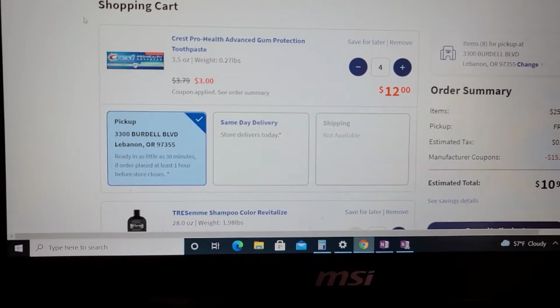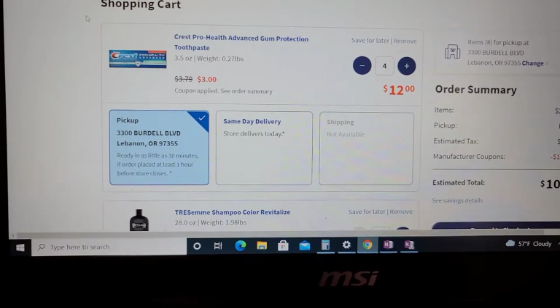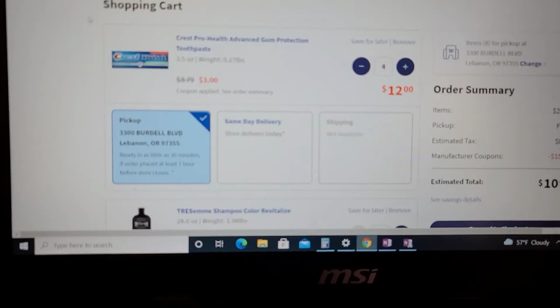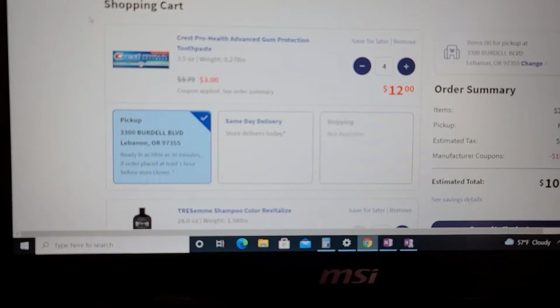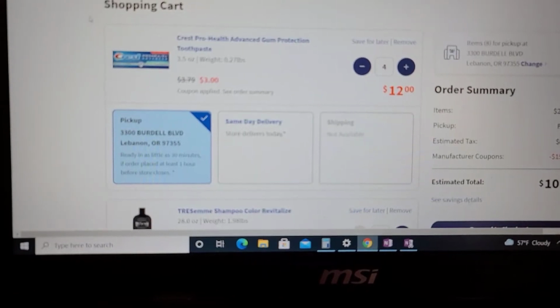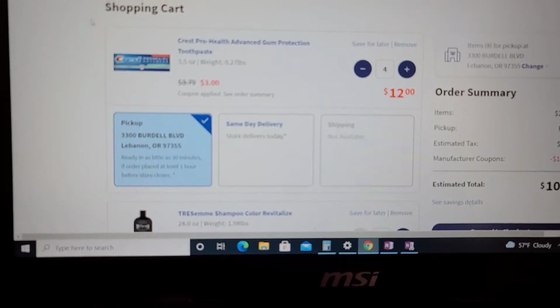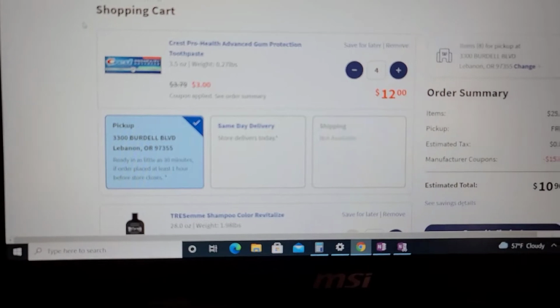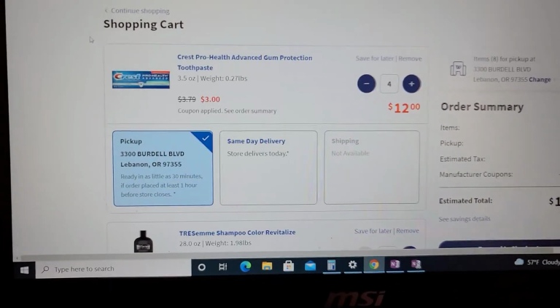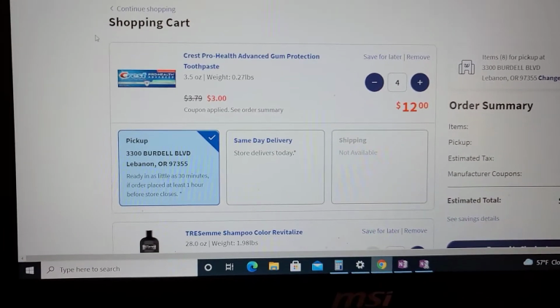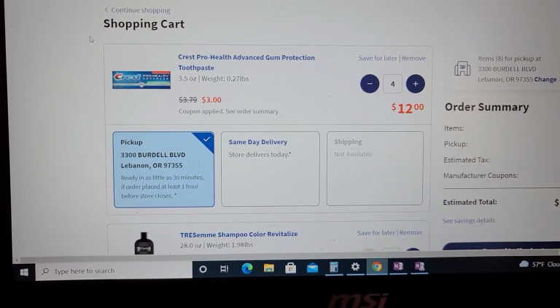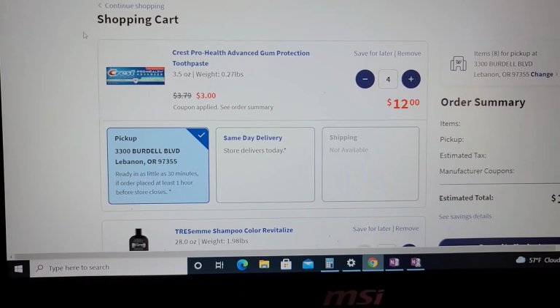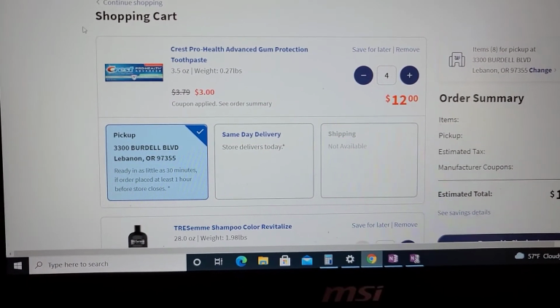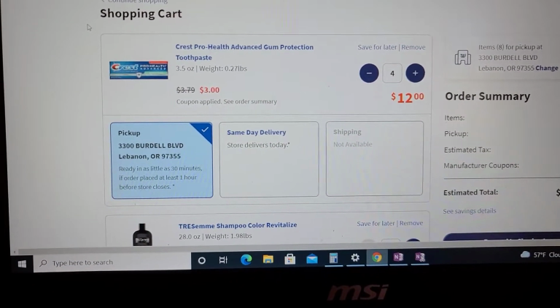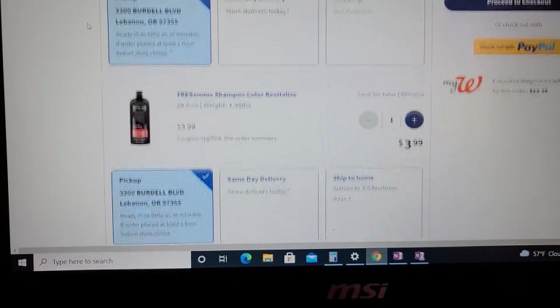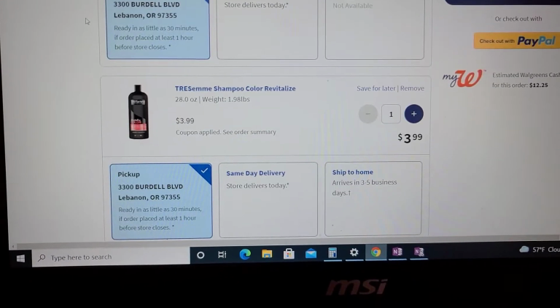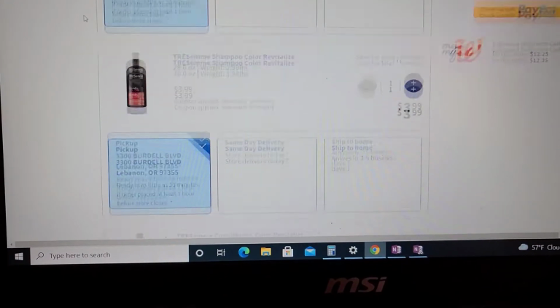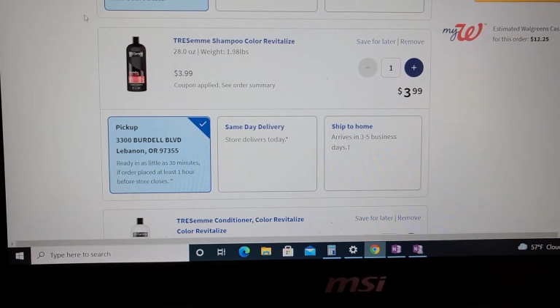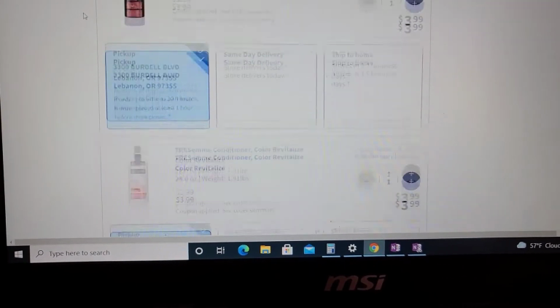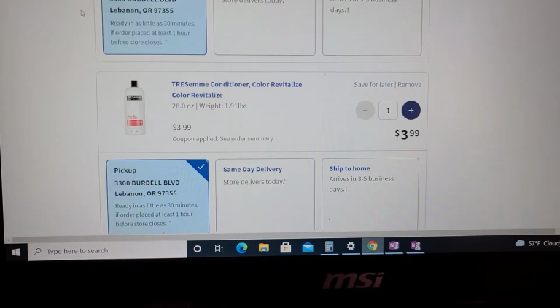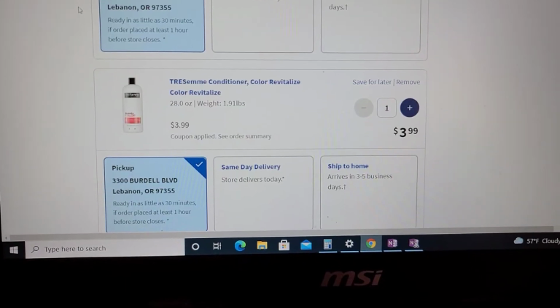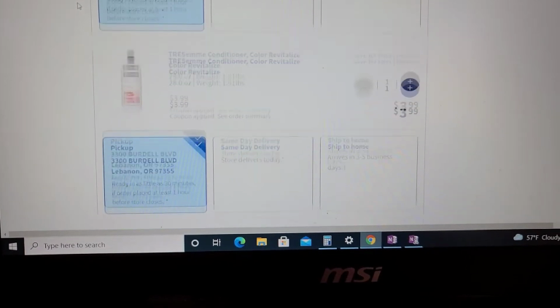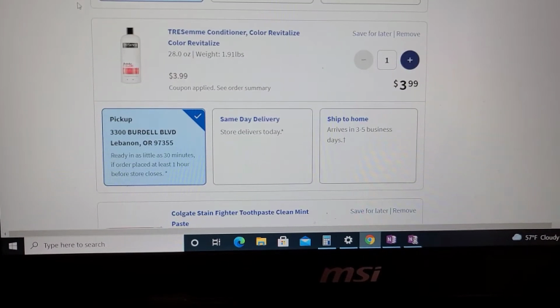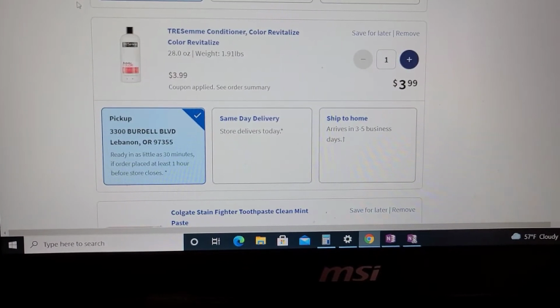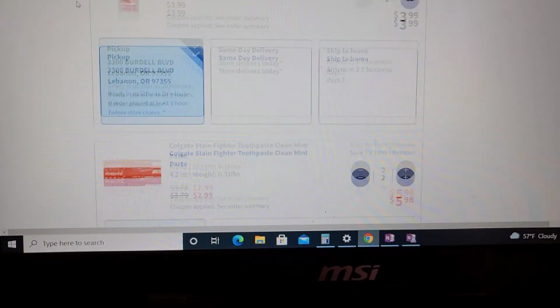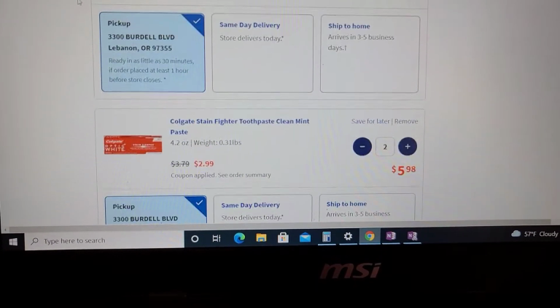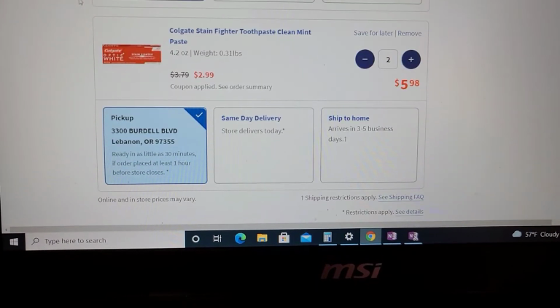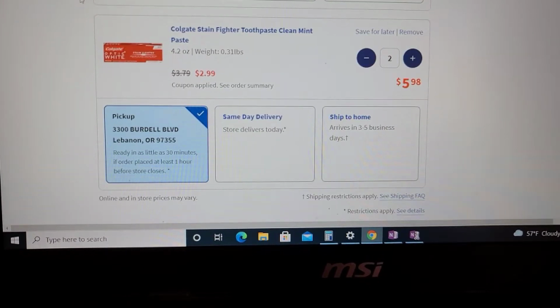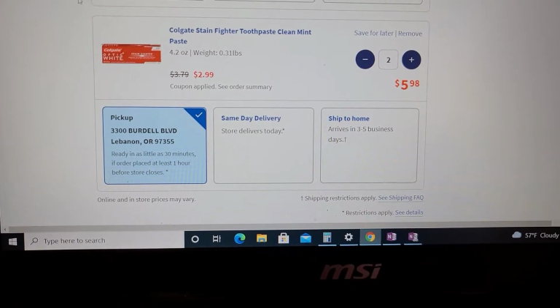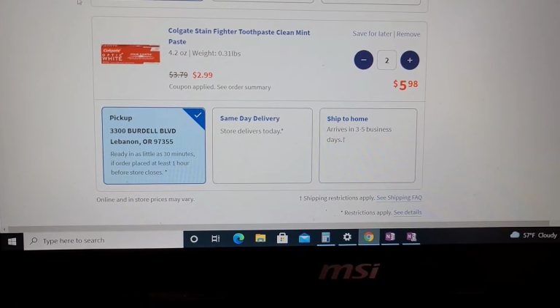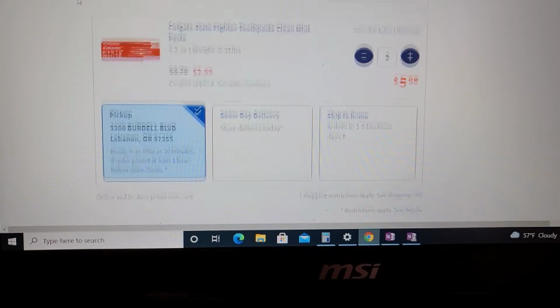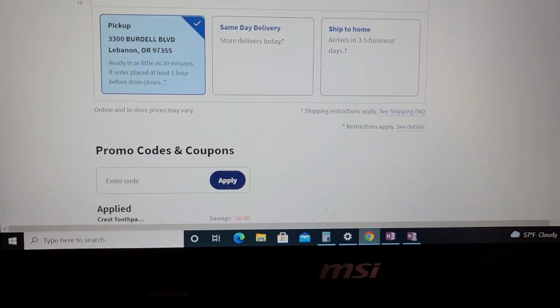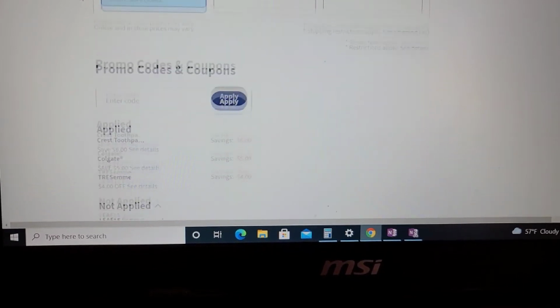I have four free dollar Crest toothpastes, the 3.5 ounce ones, a Tresemme shampoo and a conditioner both at $3.99 each, and two Colgates at $2.99 each.